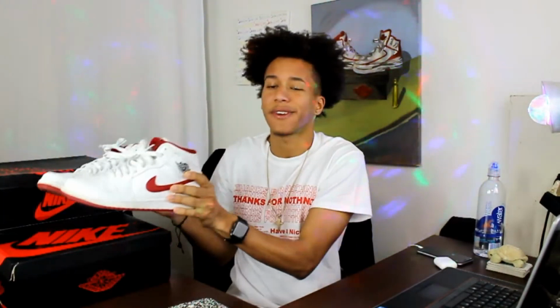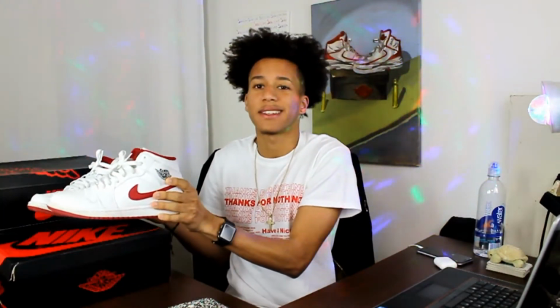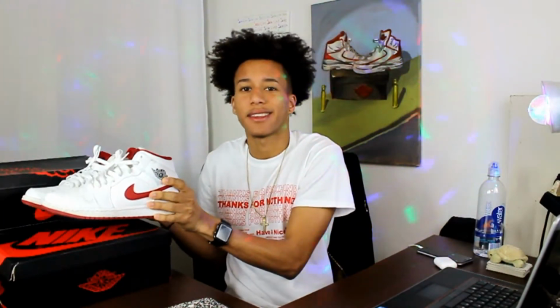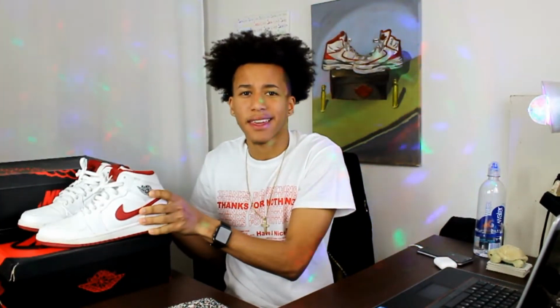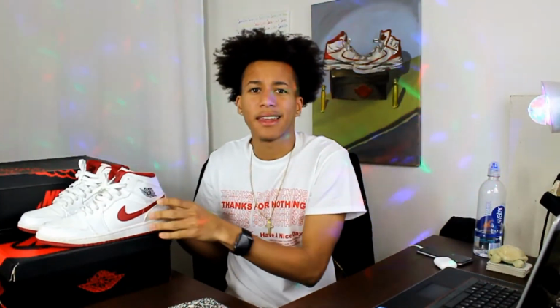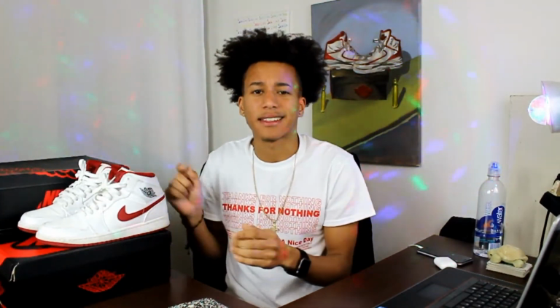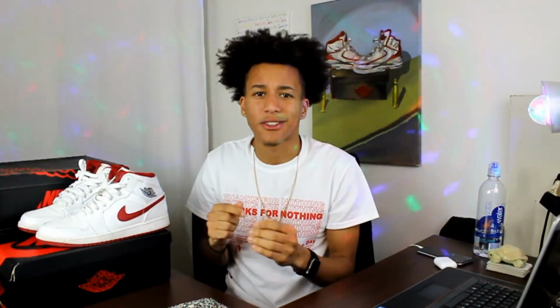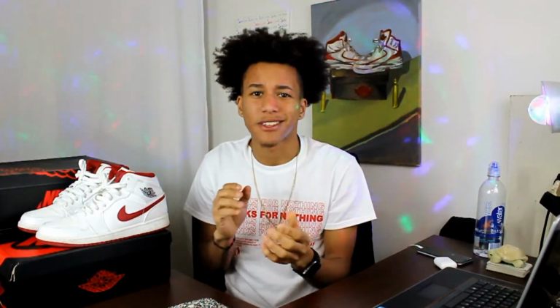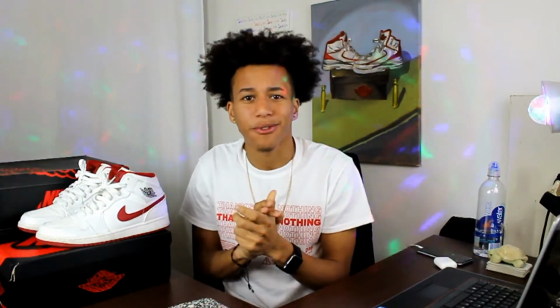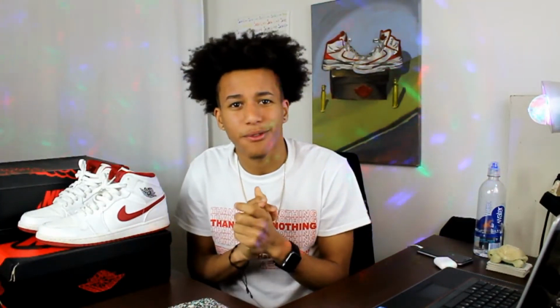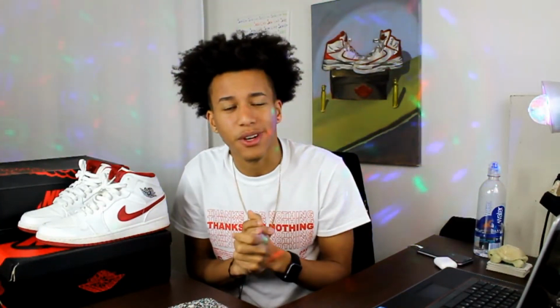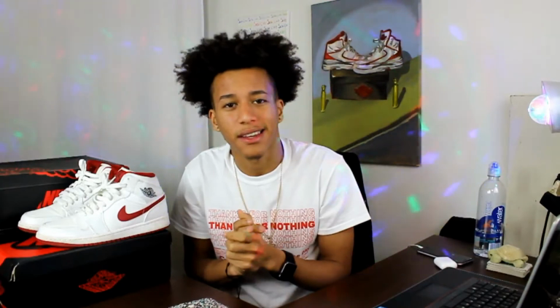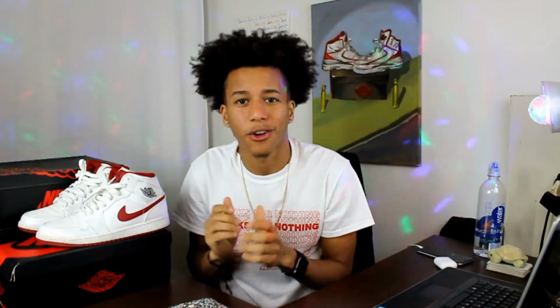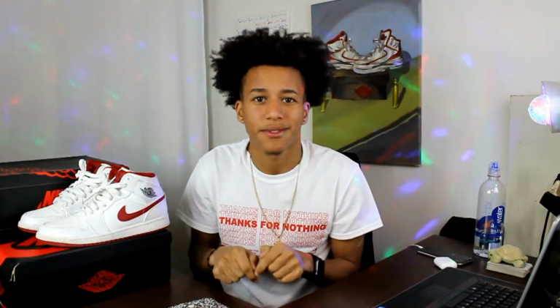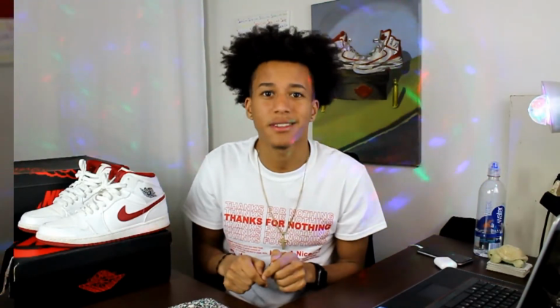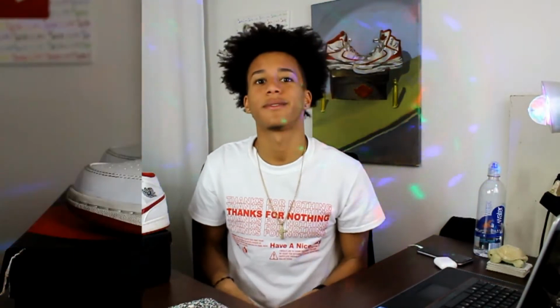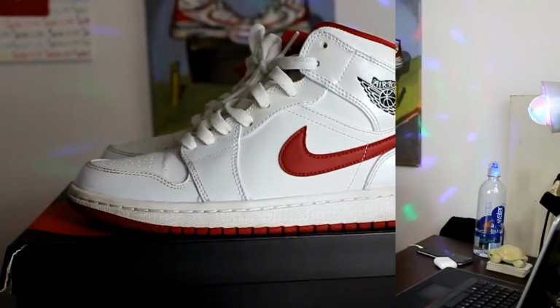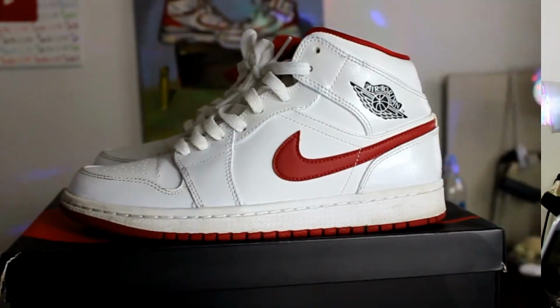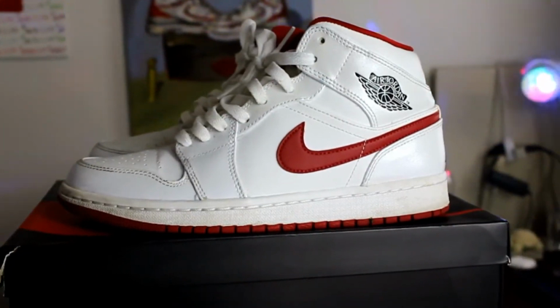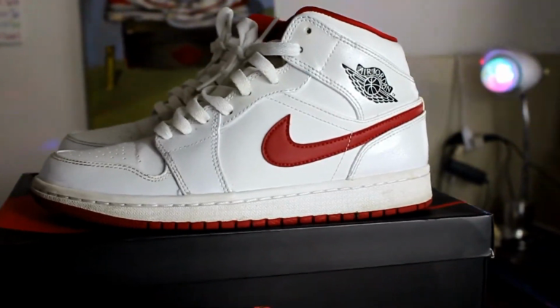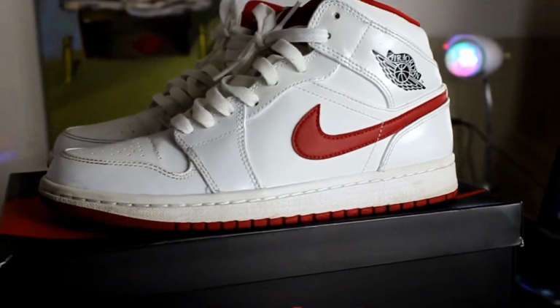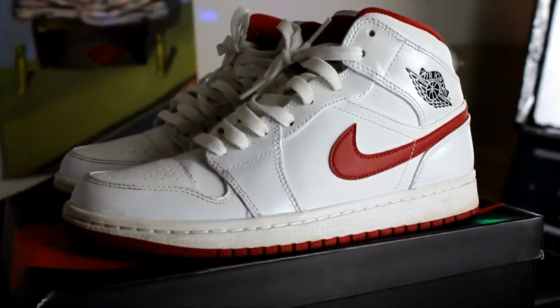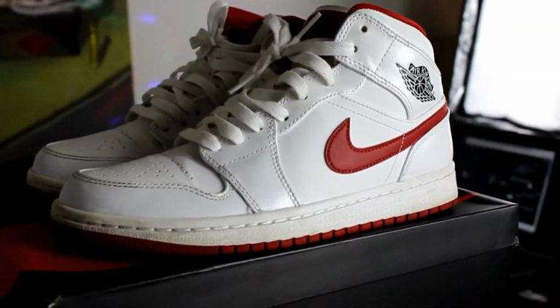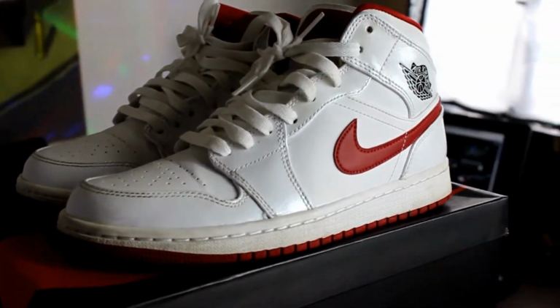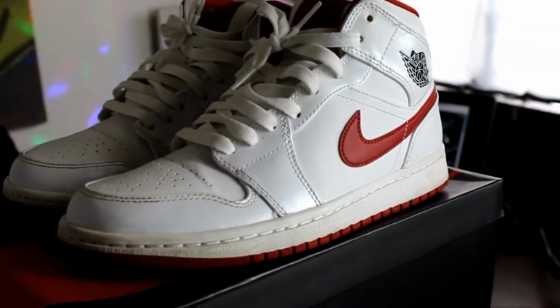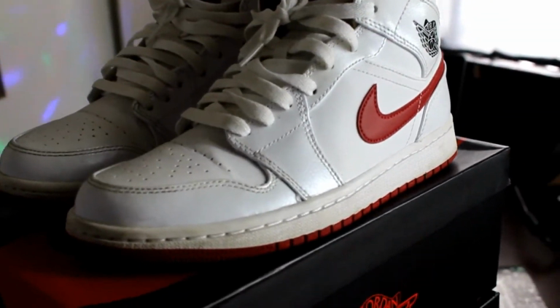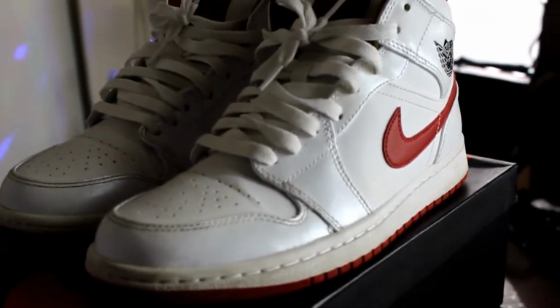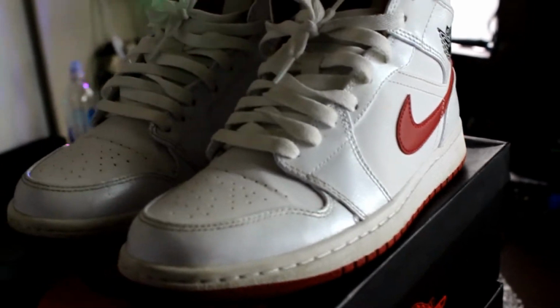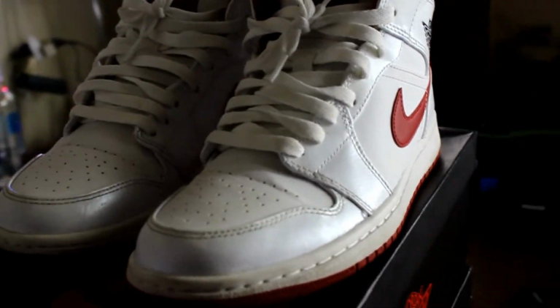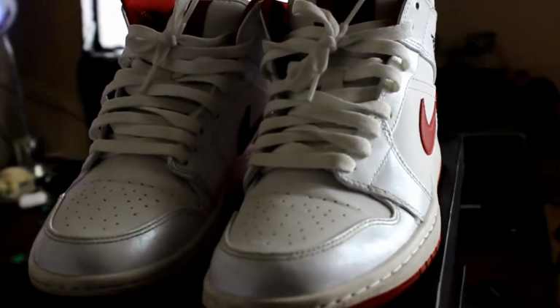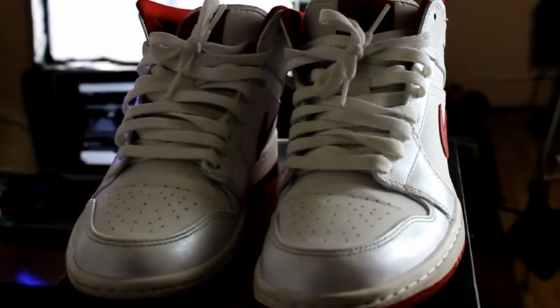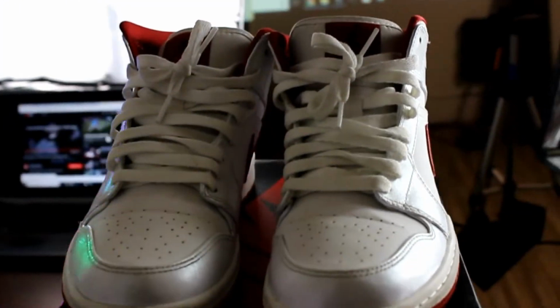Don't forget to leave a like. Let's get on to this on-feet review and how they look on the feet. They're very nice.